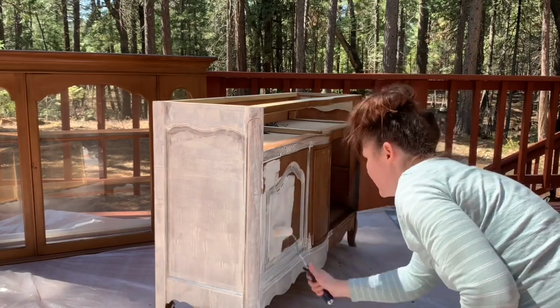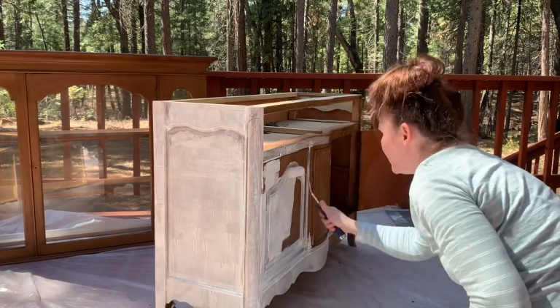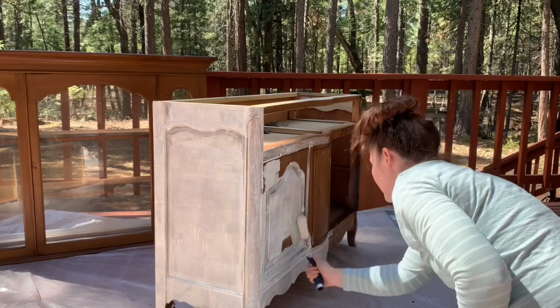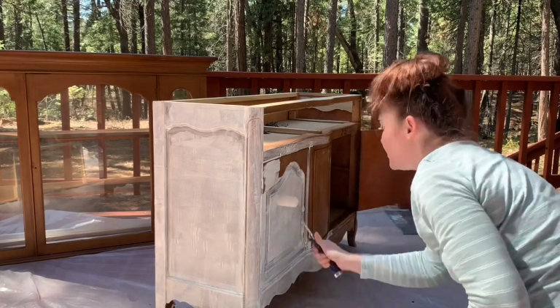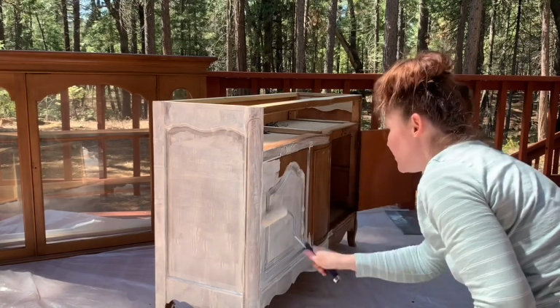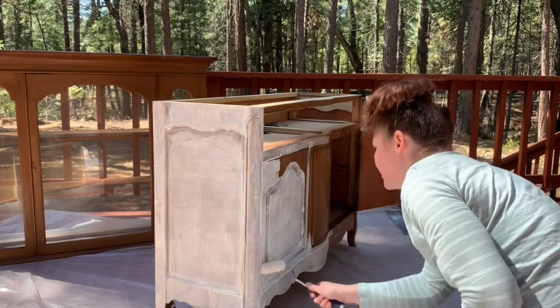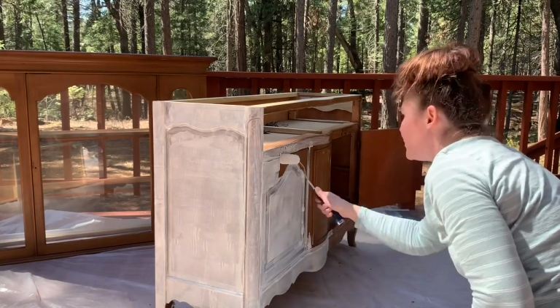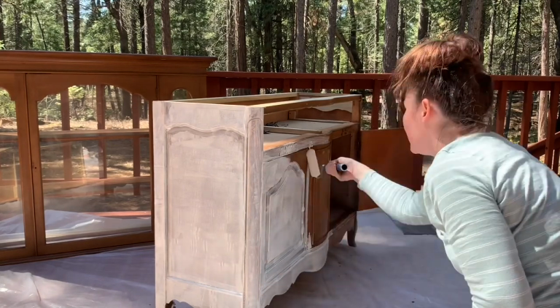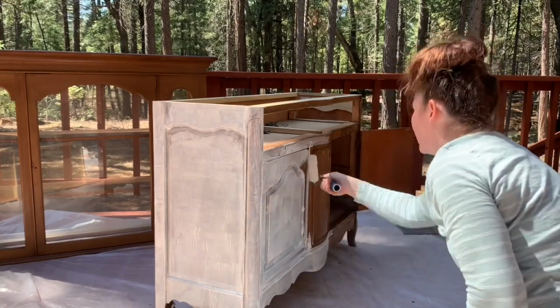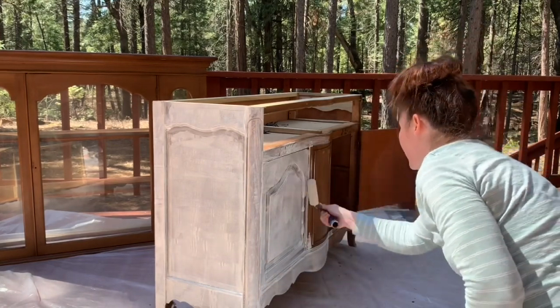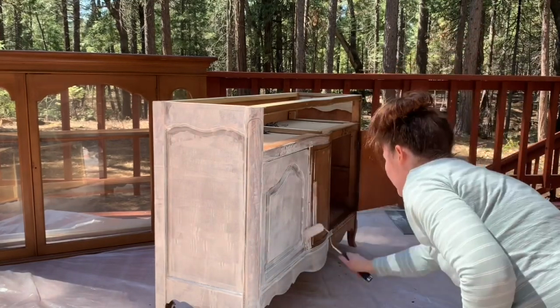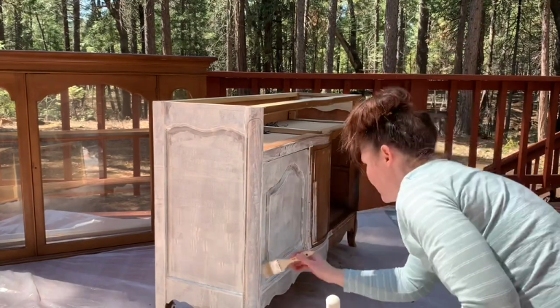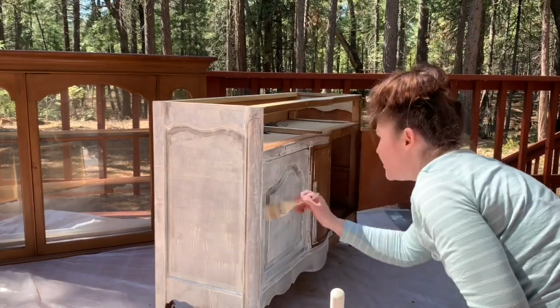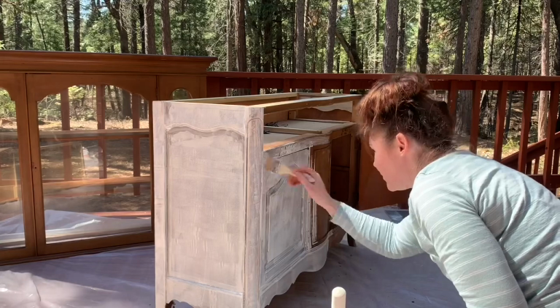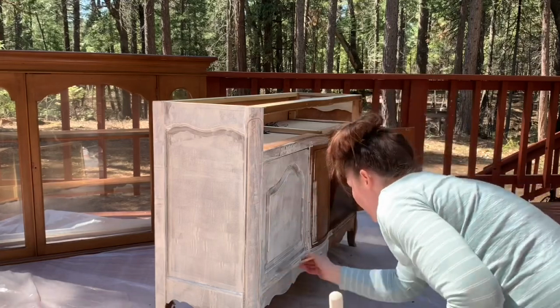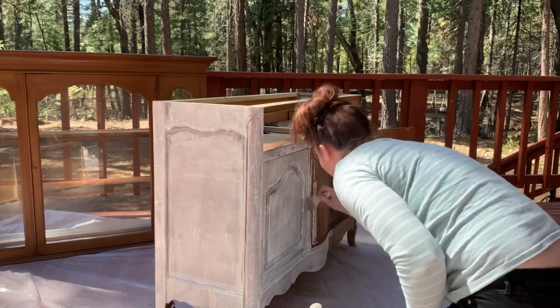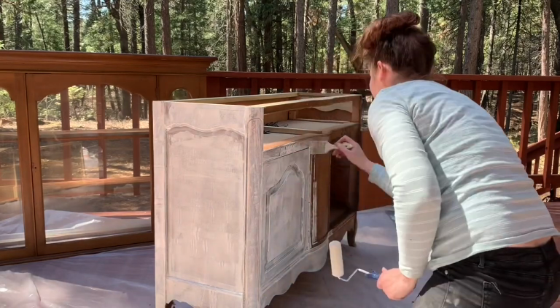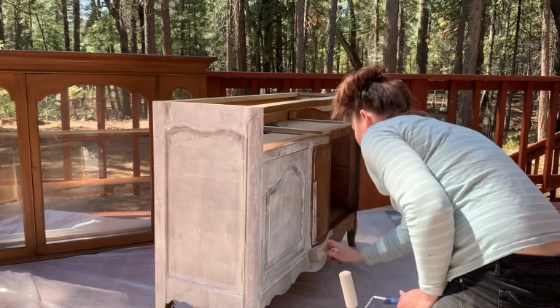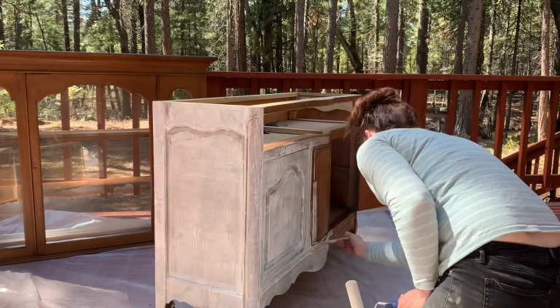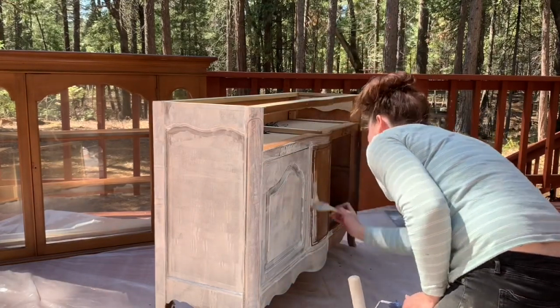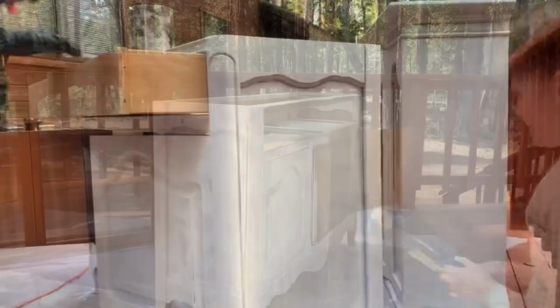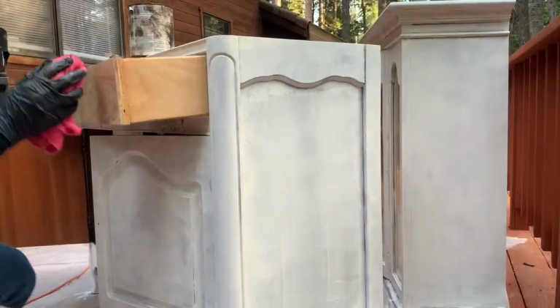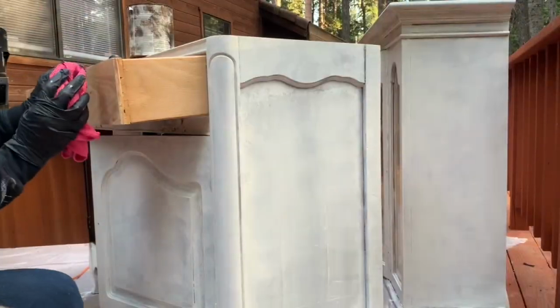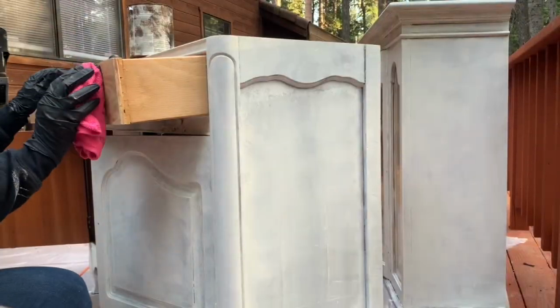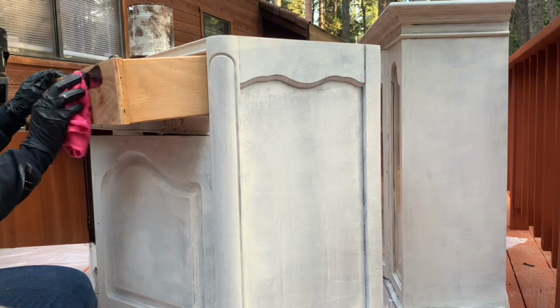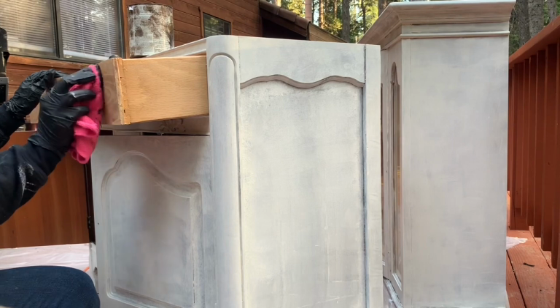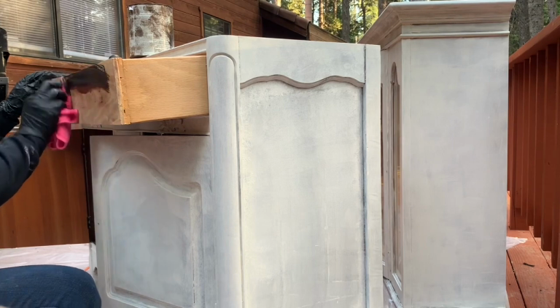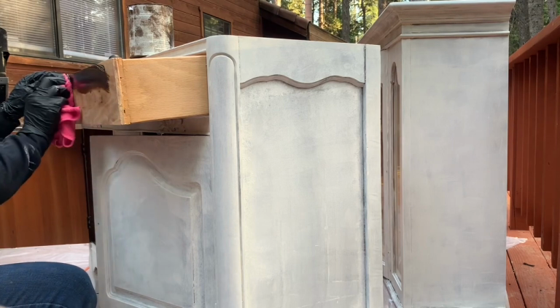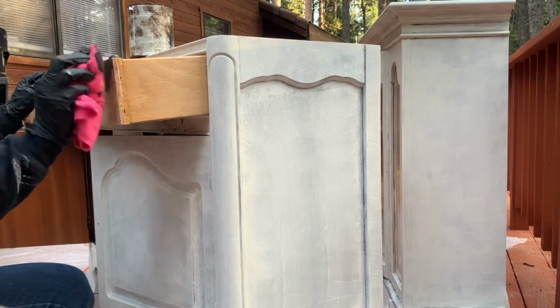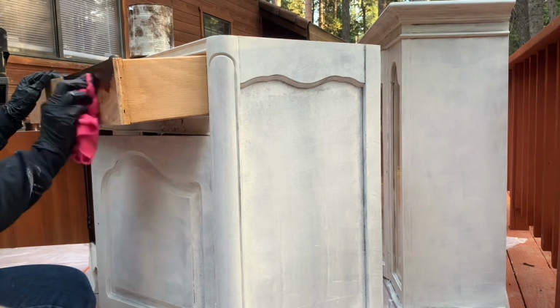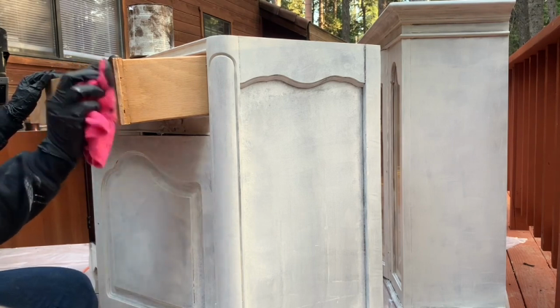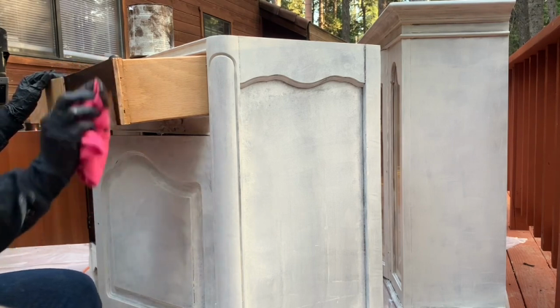I had a sprayer out for all of this, but I'm just not willing to put primer through my sprayer. This one's even water-based and it just seemed too dangerous — this stuff is still on my fingernails as we speak, so I'm glad I didn't.